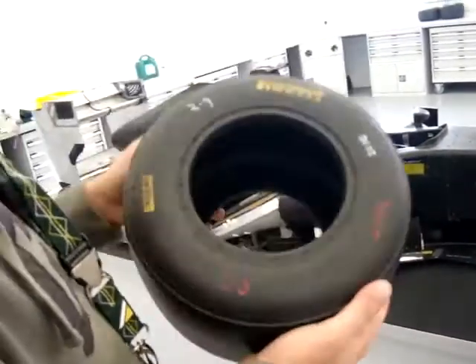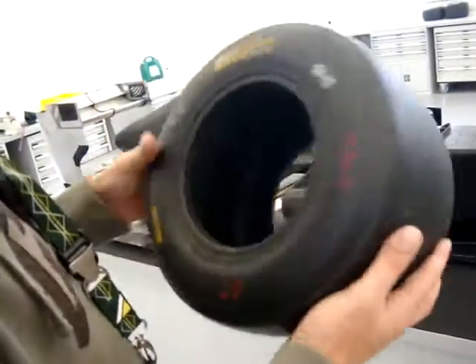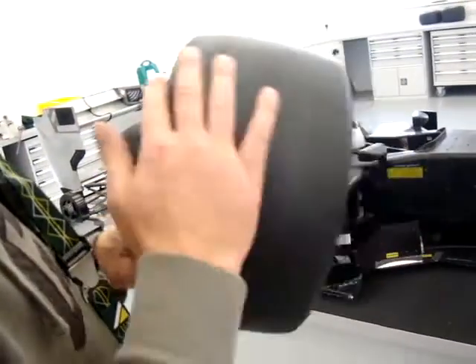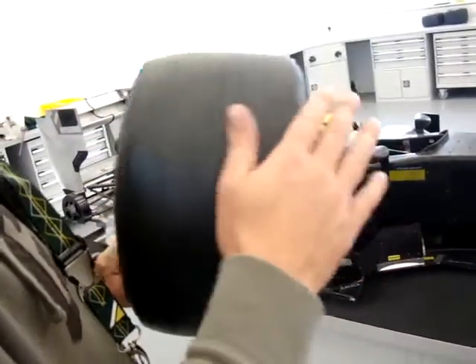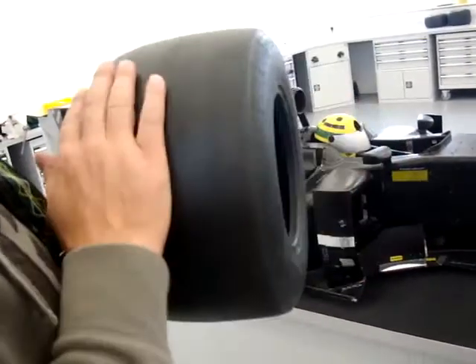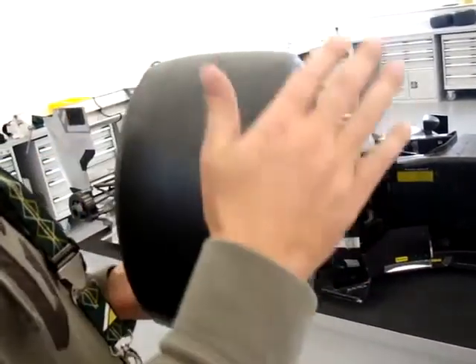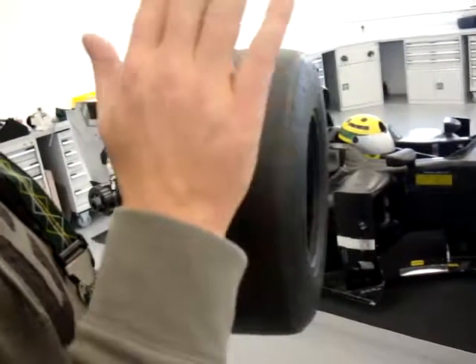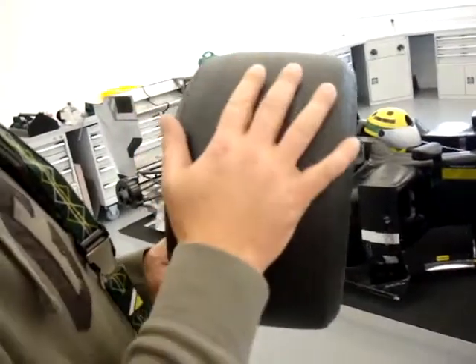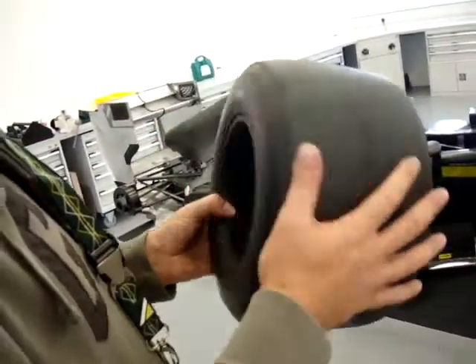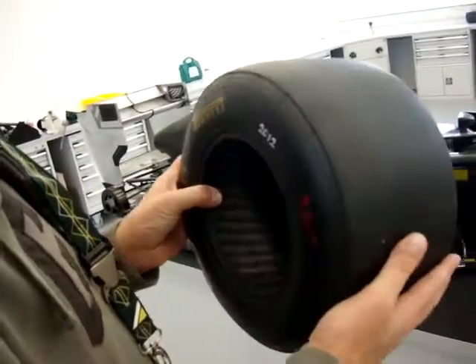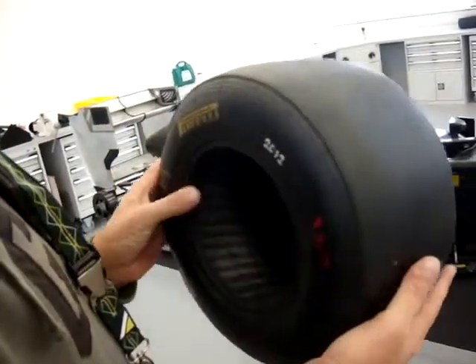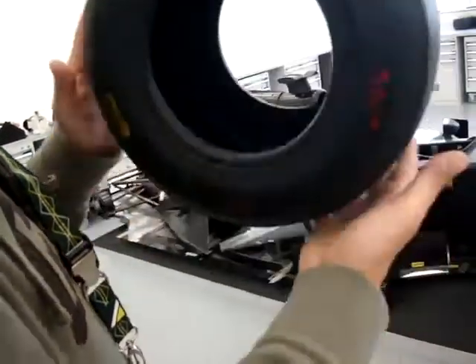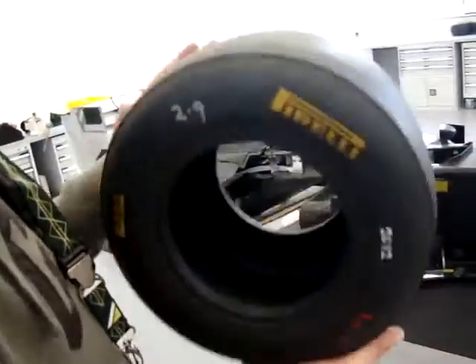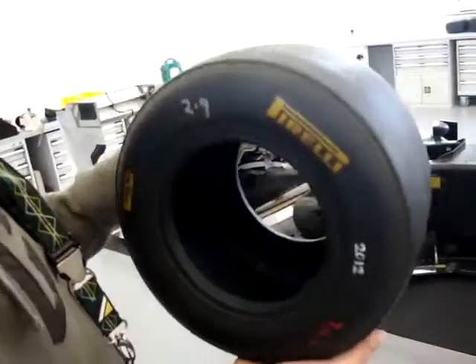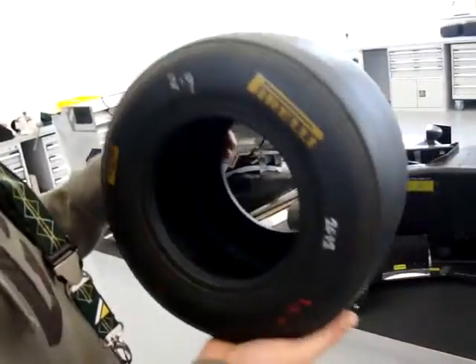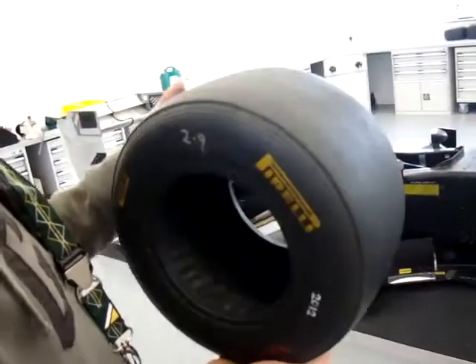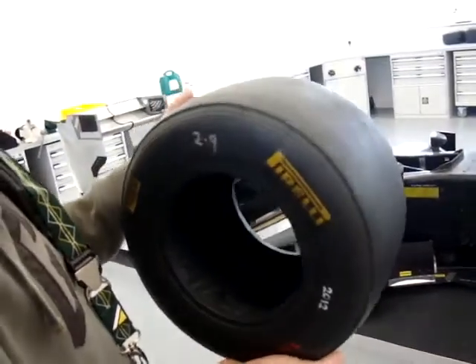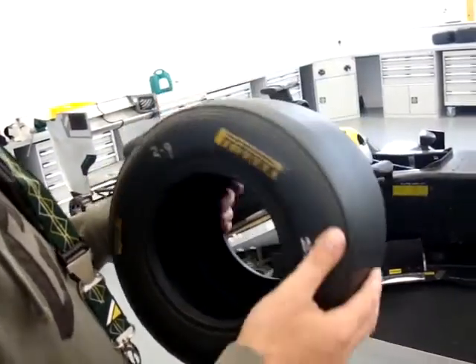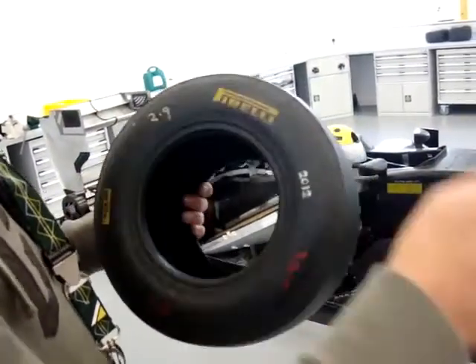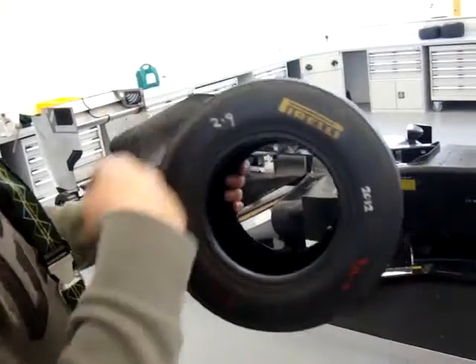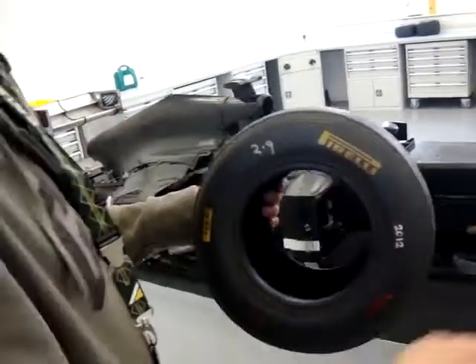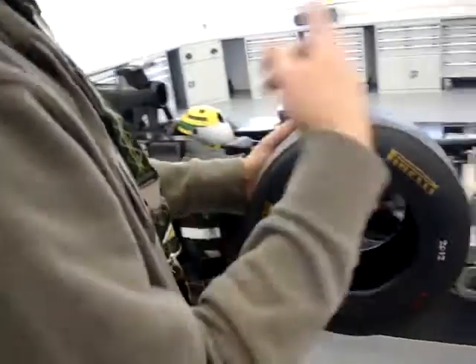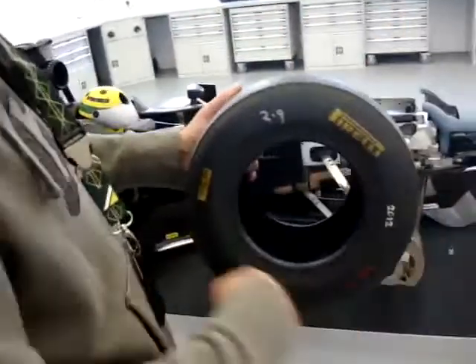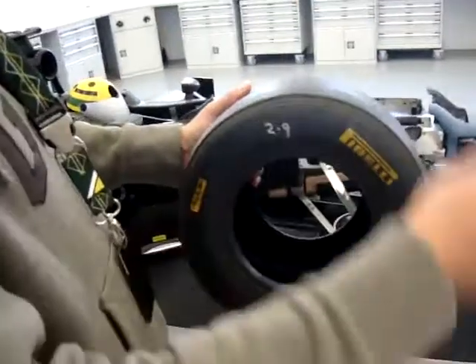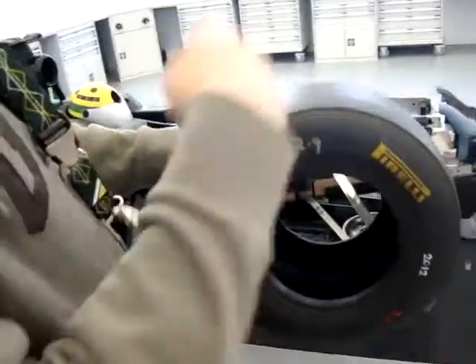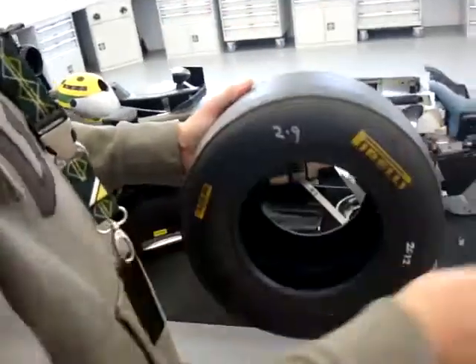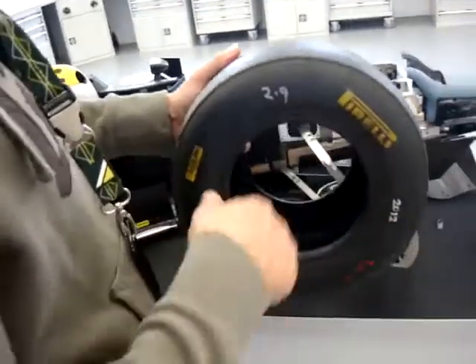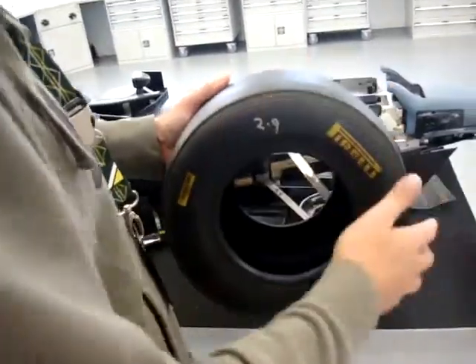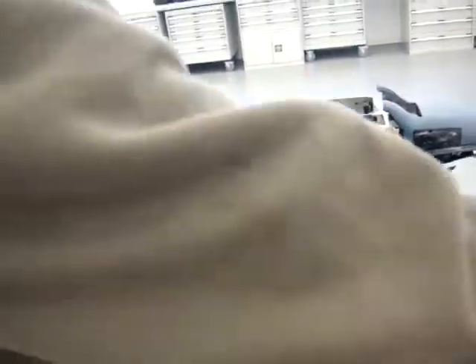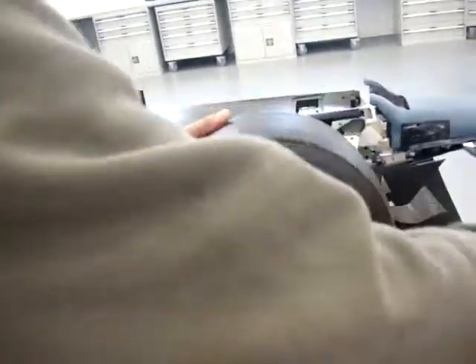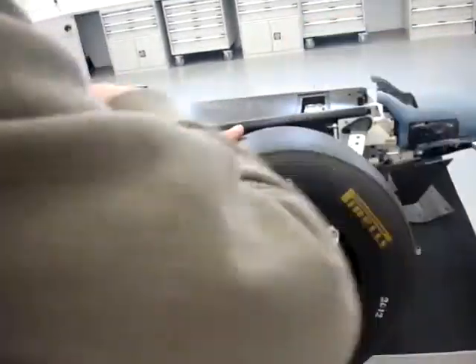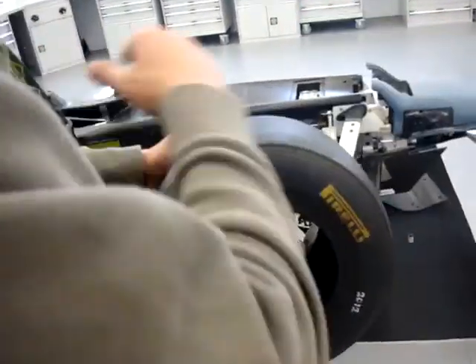These are Teflon coated to help the wear last as long as possible, and then these are running in the wind tunnel. Because obviously the rotational wheel has an impact on the flow of the air over the car.